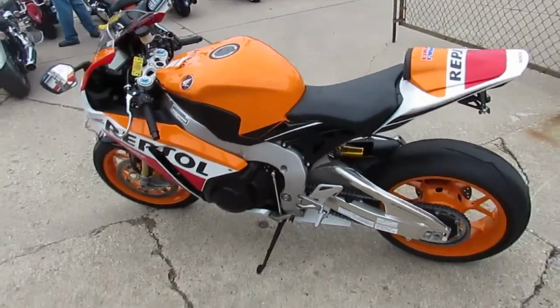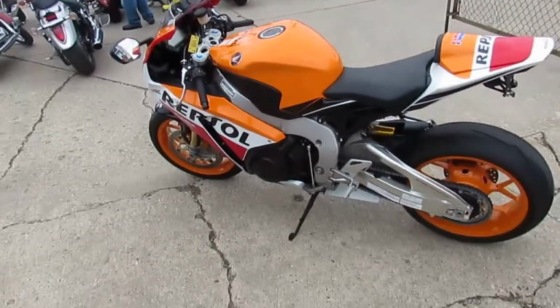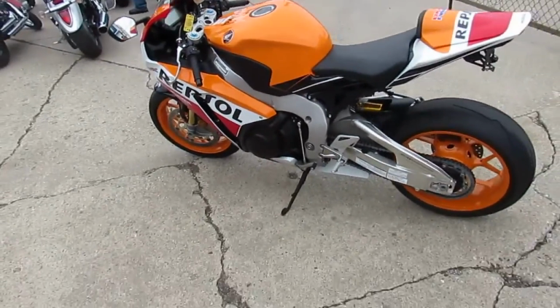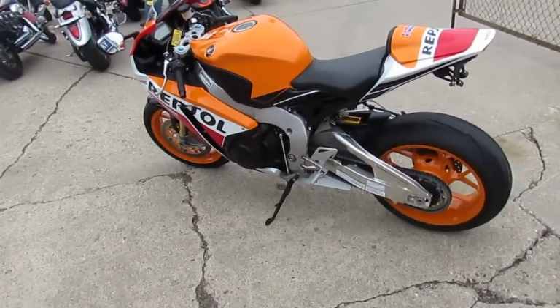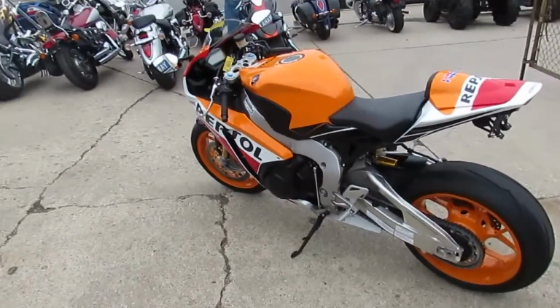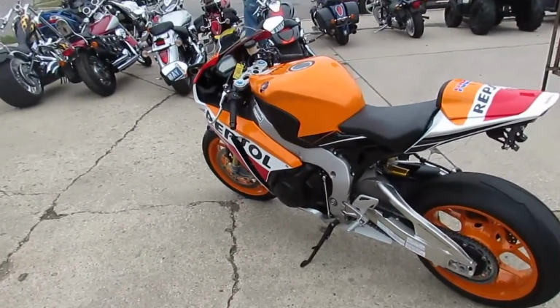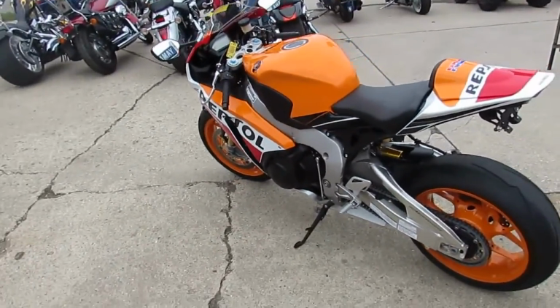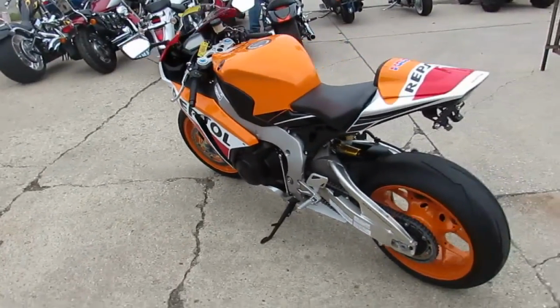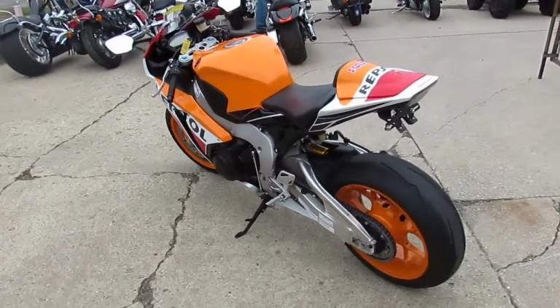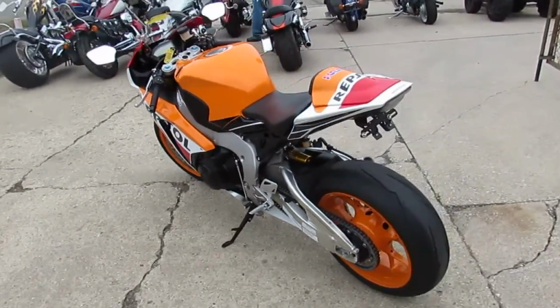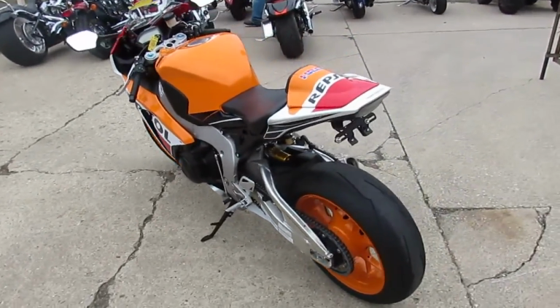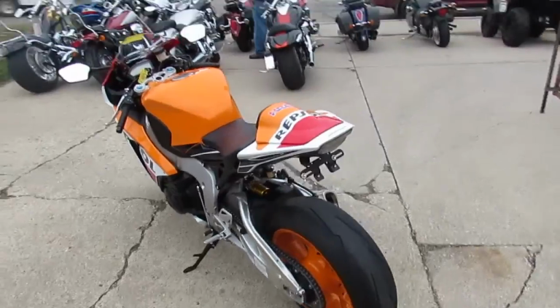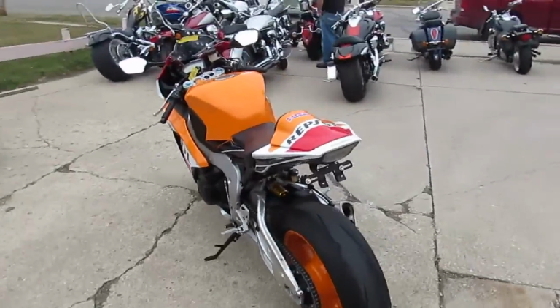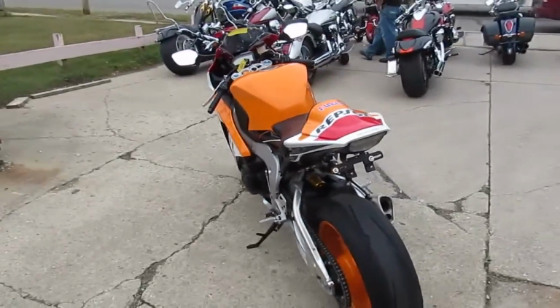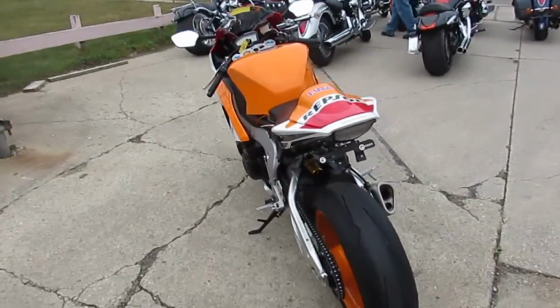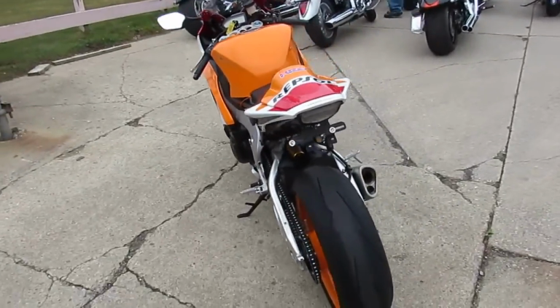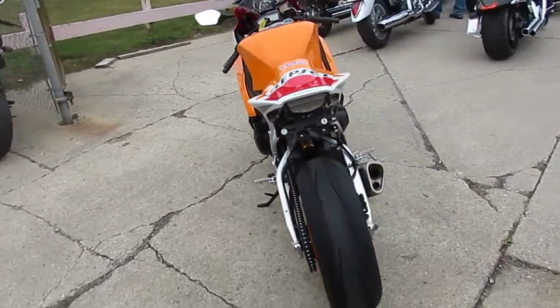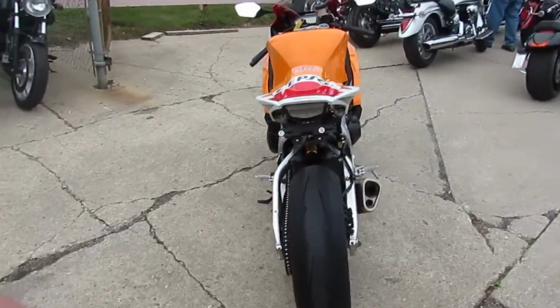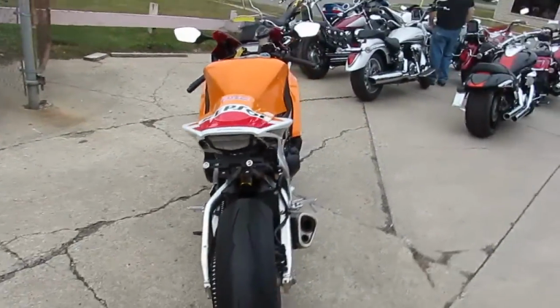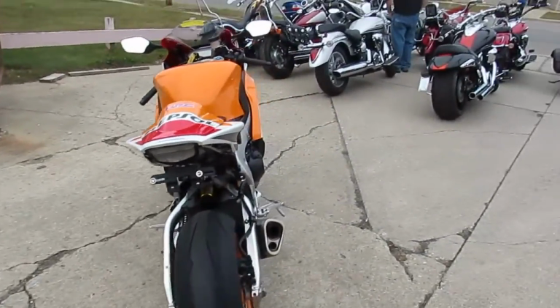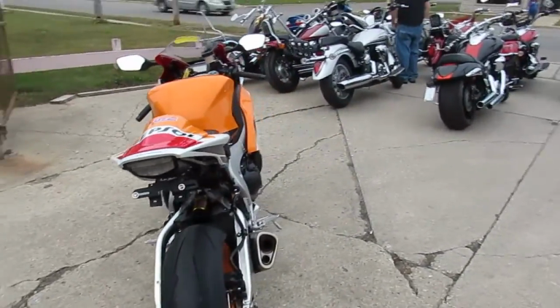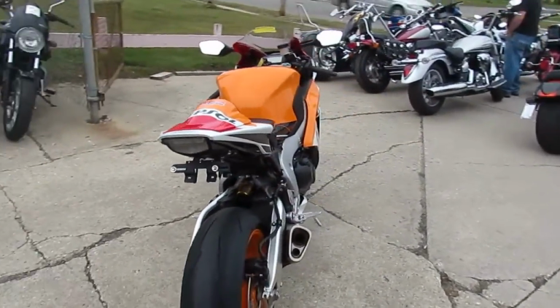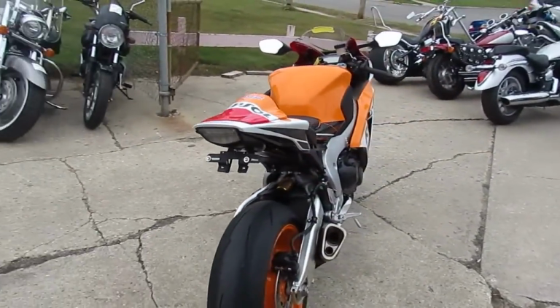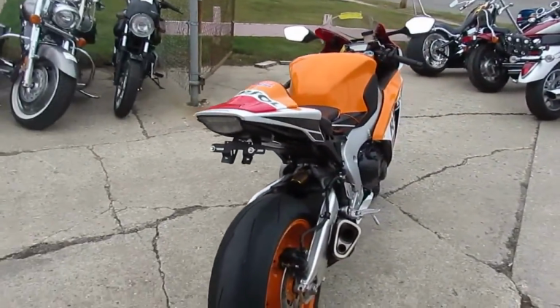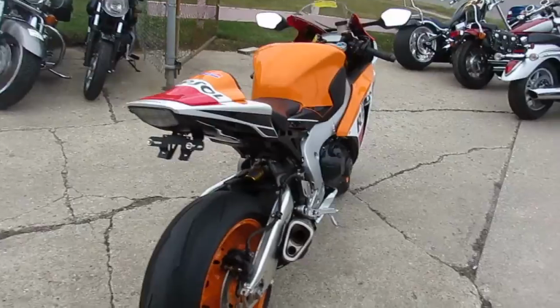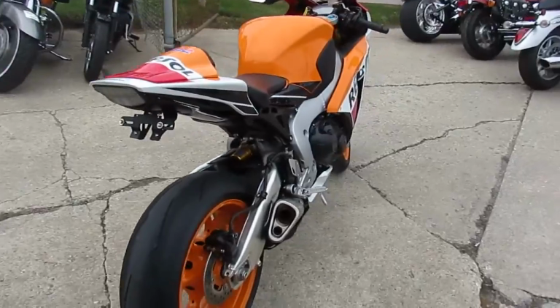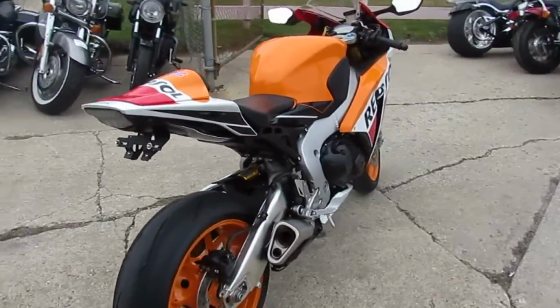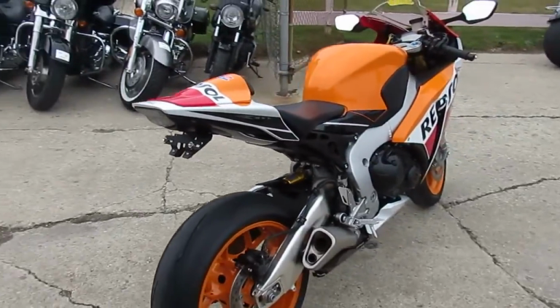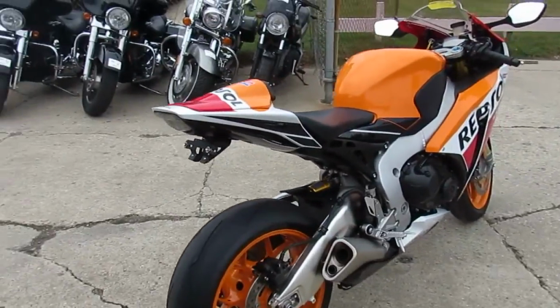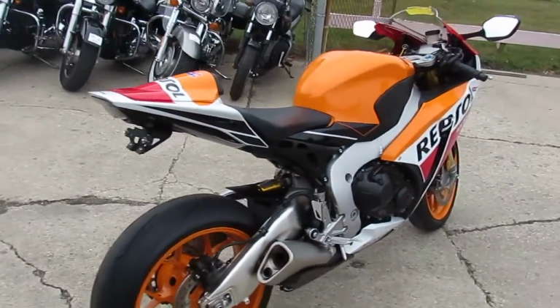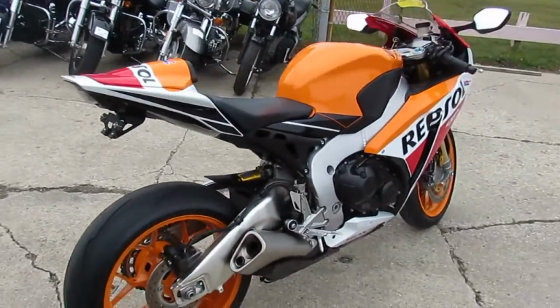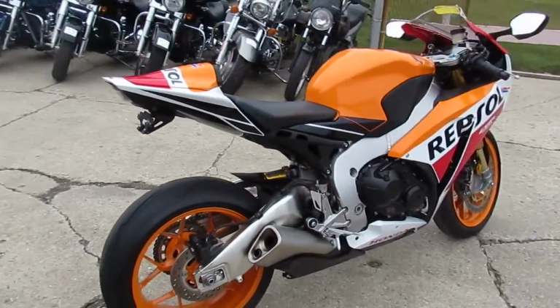Hey guys, it's the end of September here at Approval Powersports. We just got three more semi loads of bikes in, so we're sitting on — just over 500 used bikes here, guys. We got a ton of them.